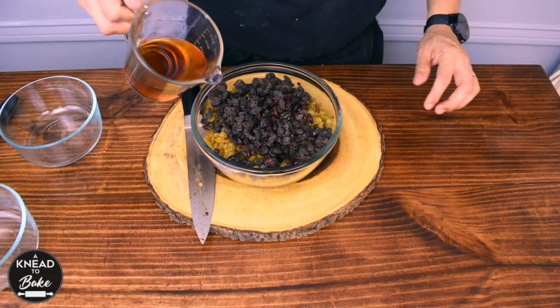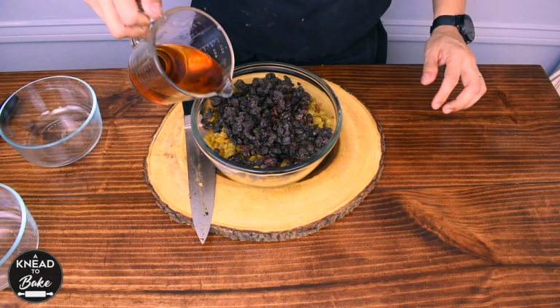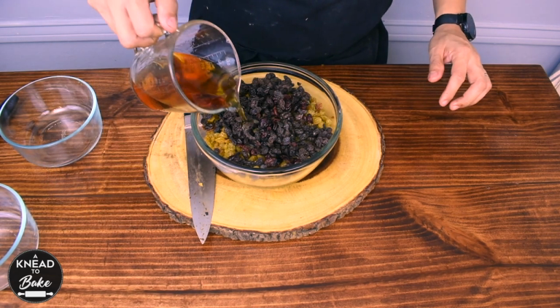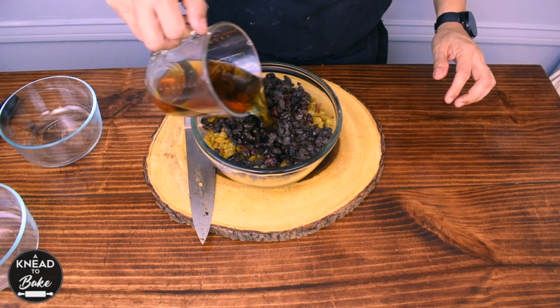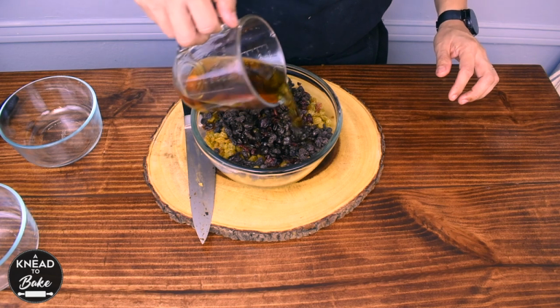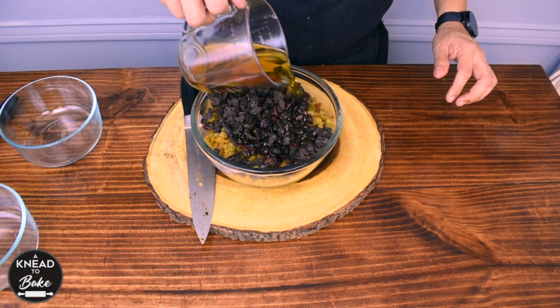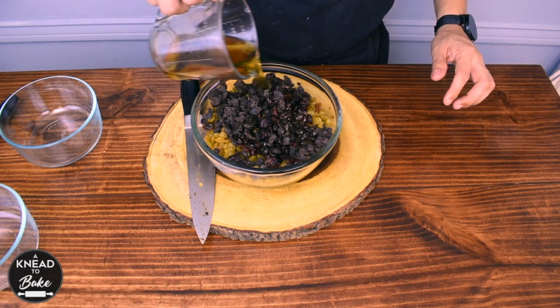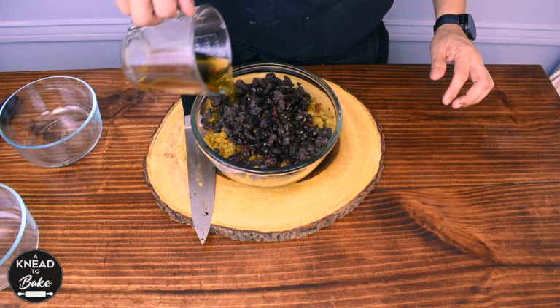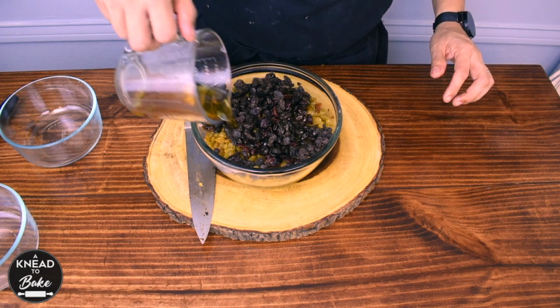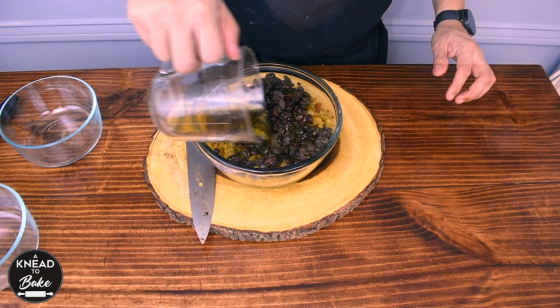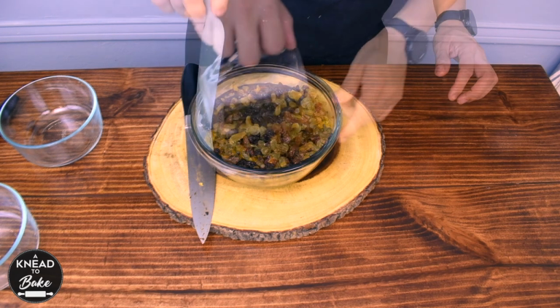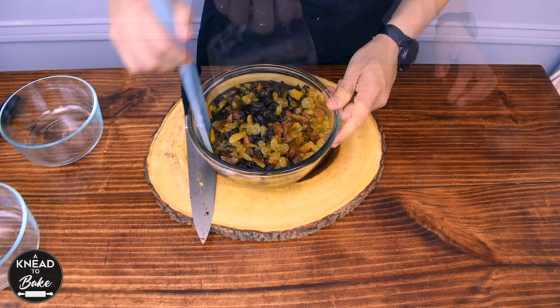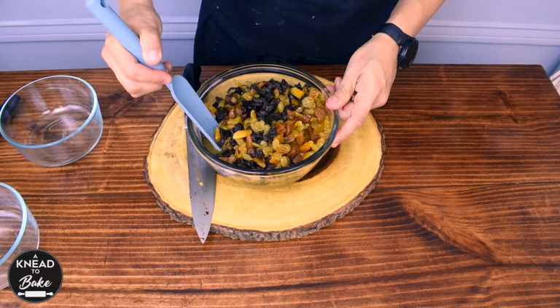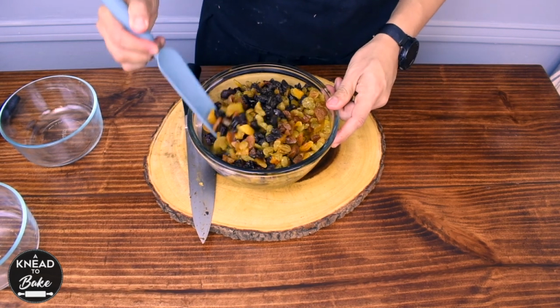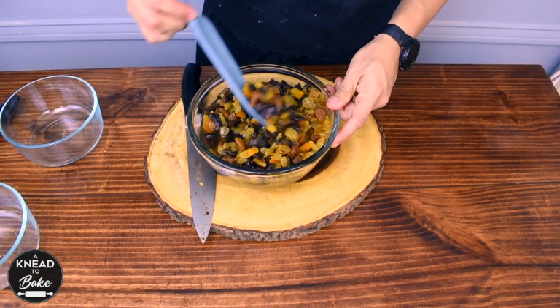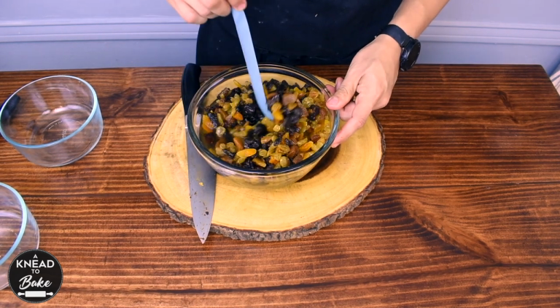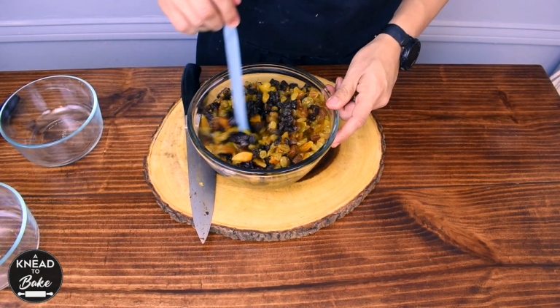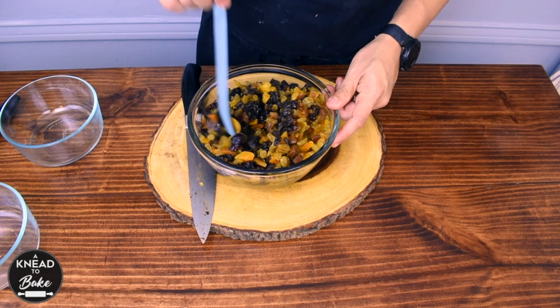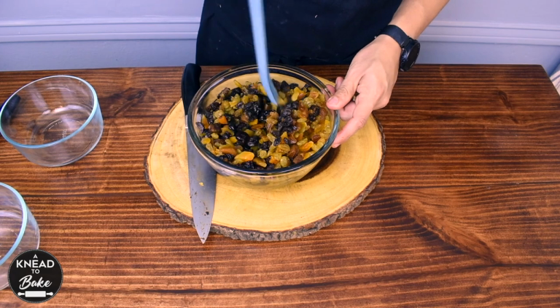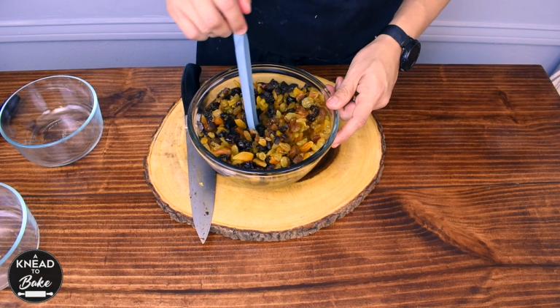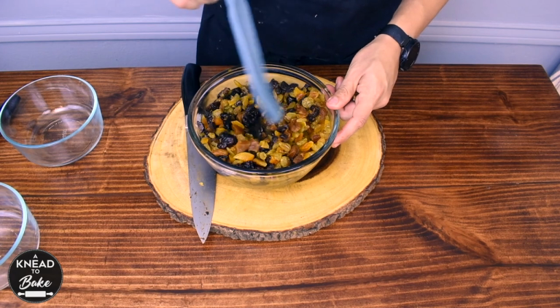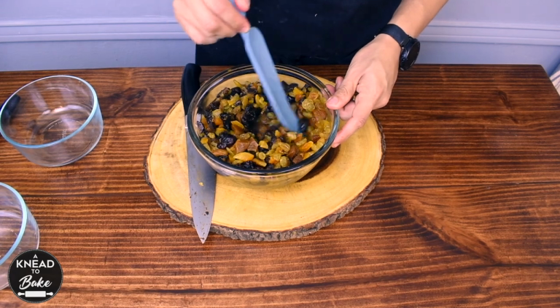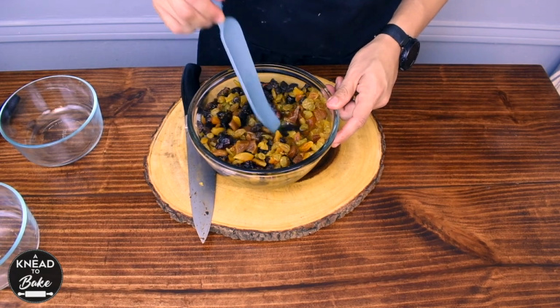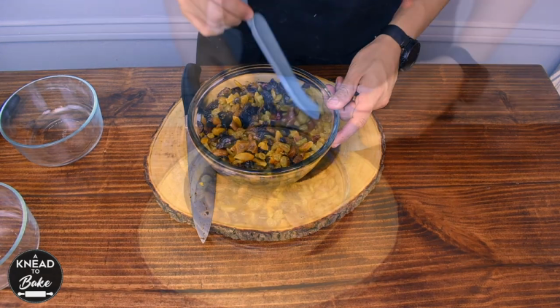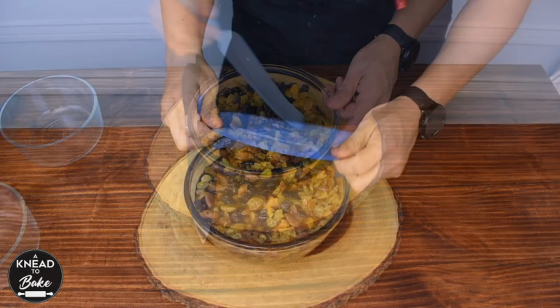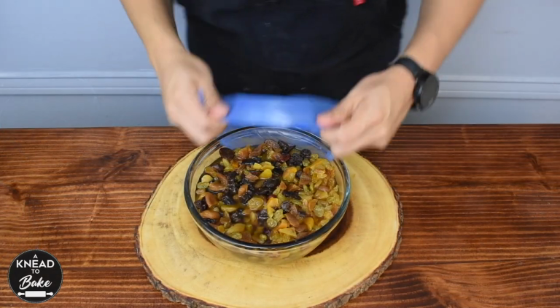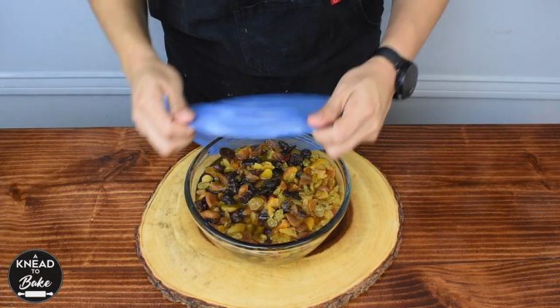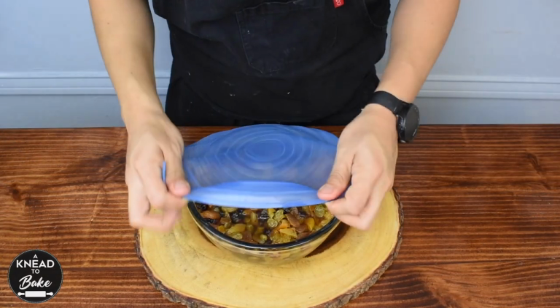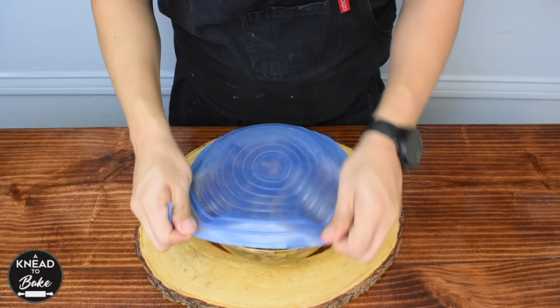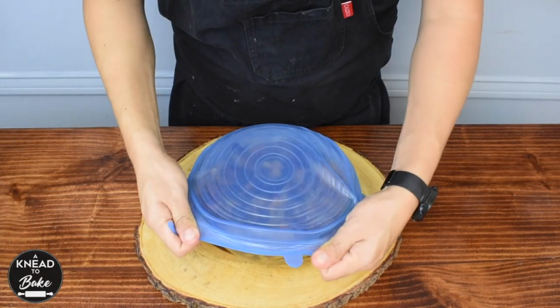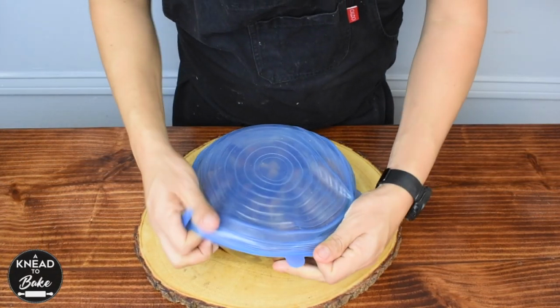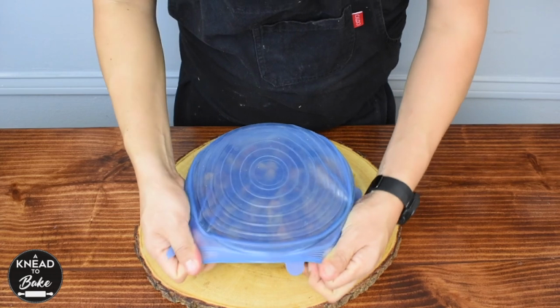Add enough spiced rum until you cover the whole bowl. You will need around two cups of rum. Cover the fruit and let it soak at room temperature.